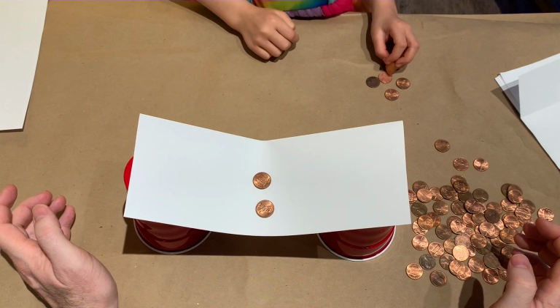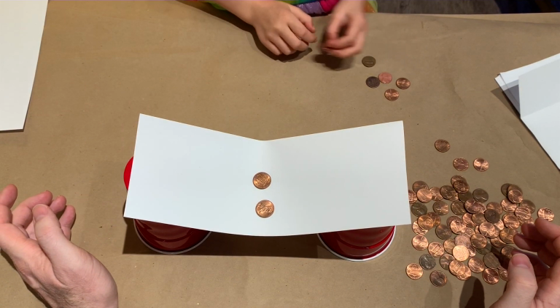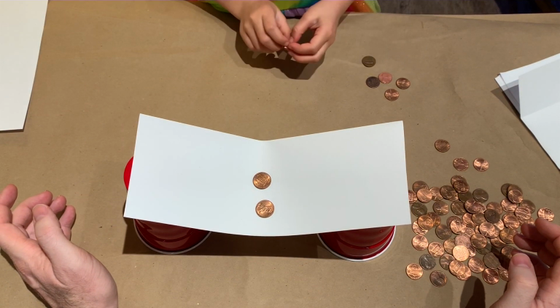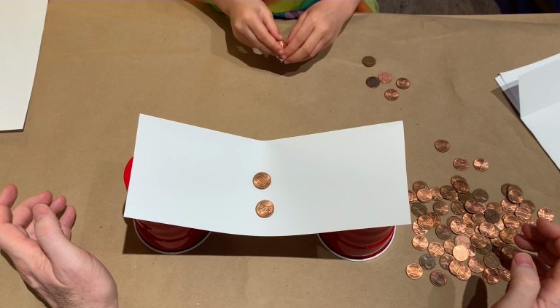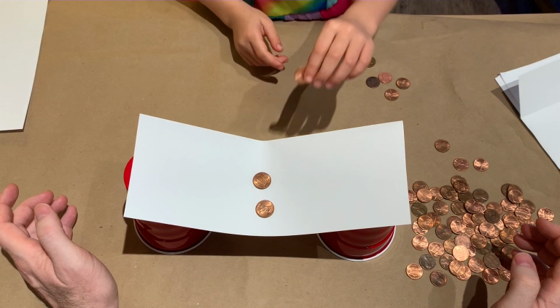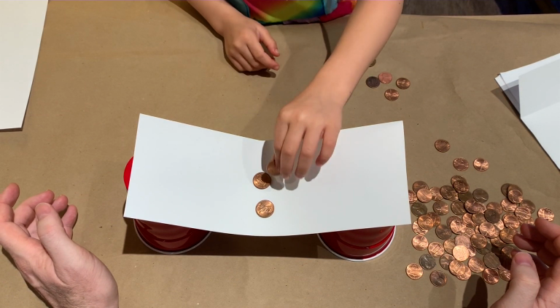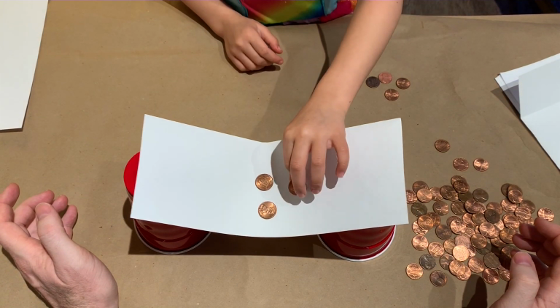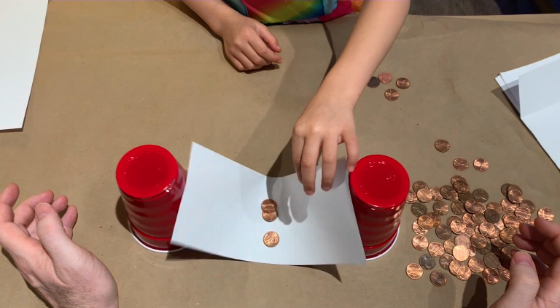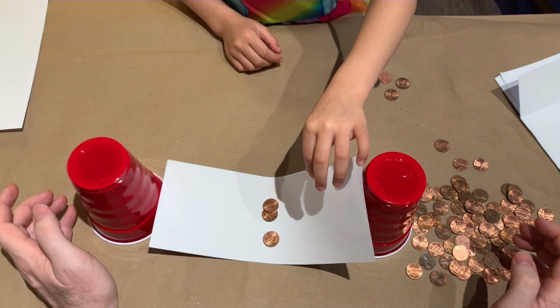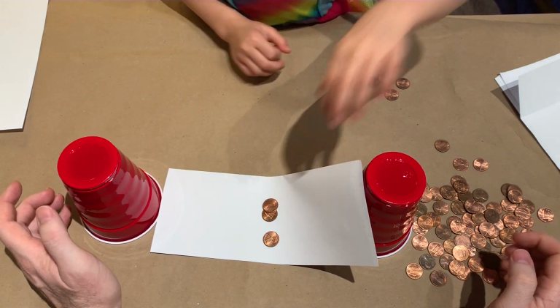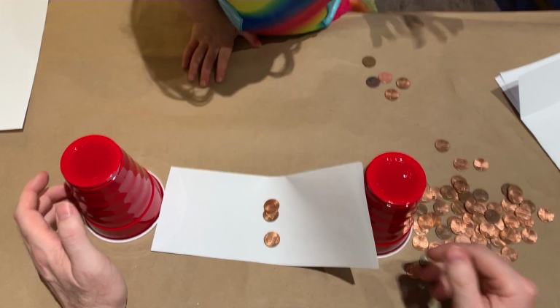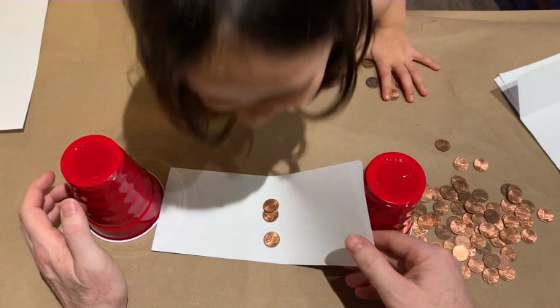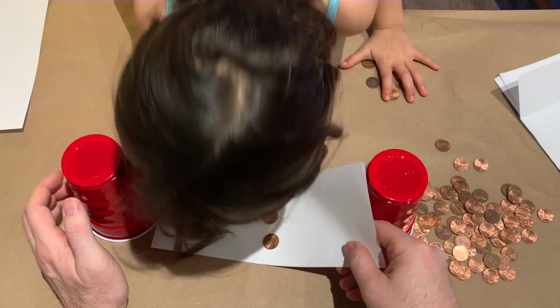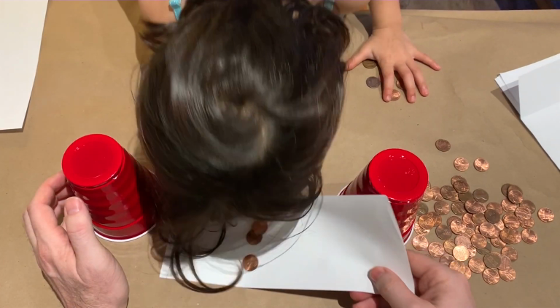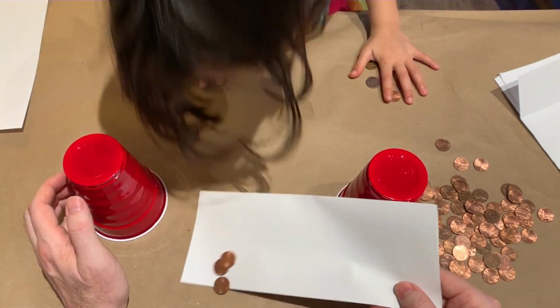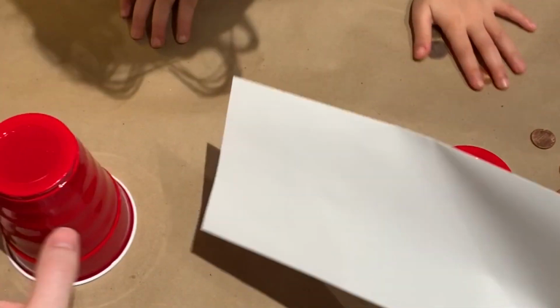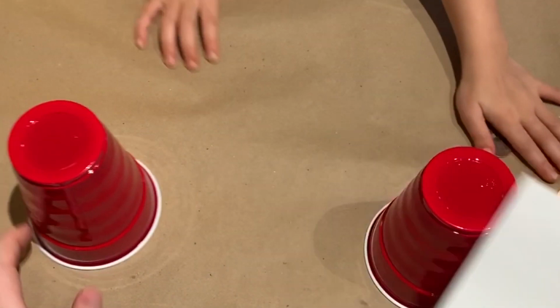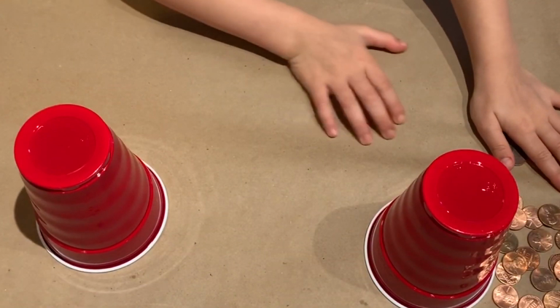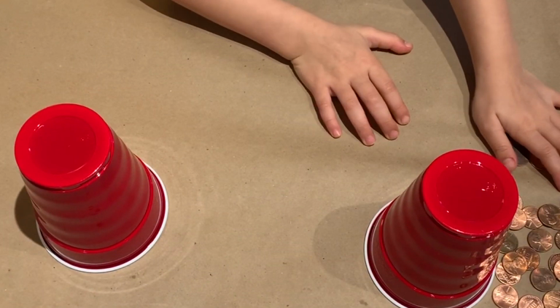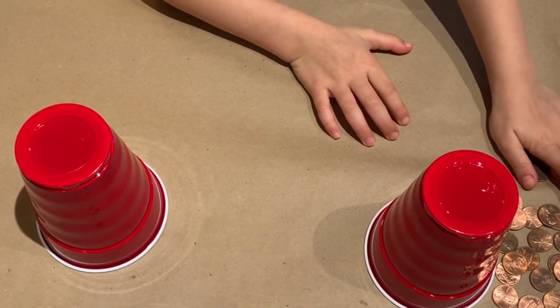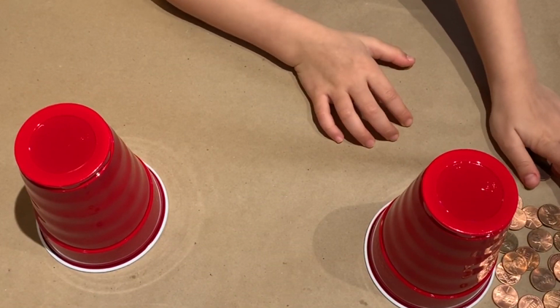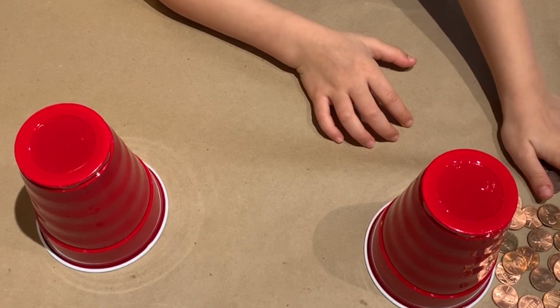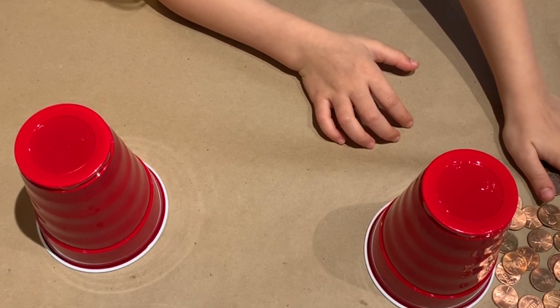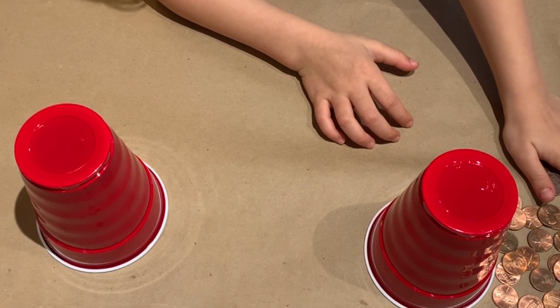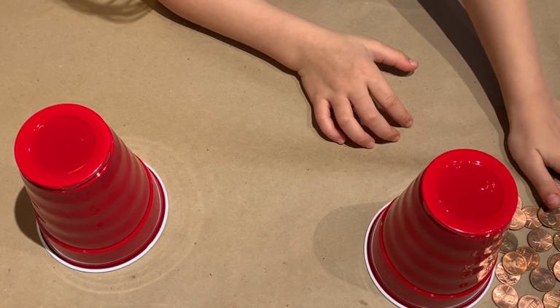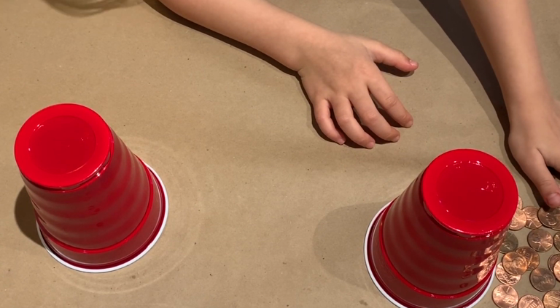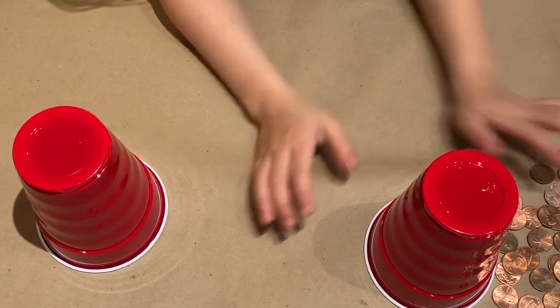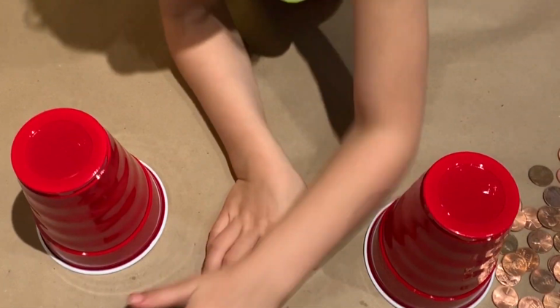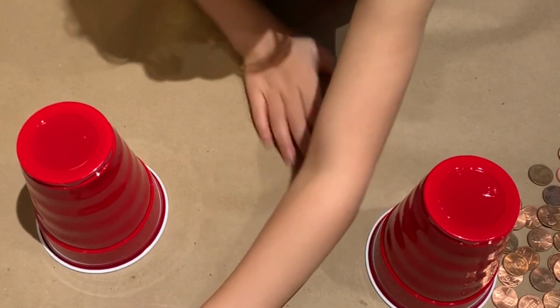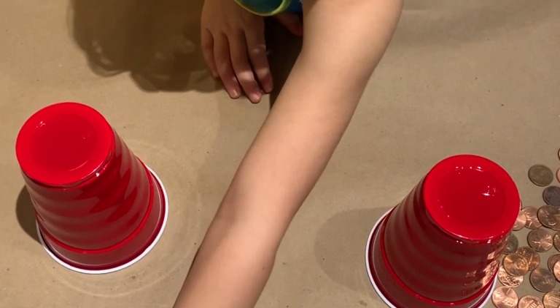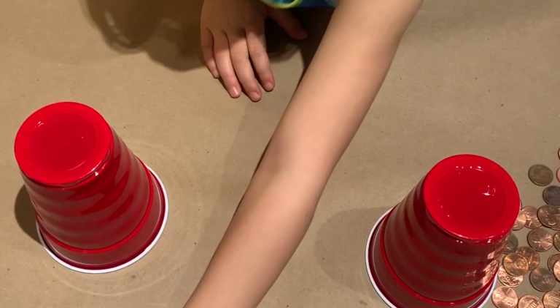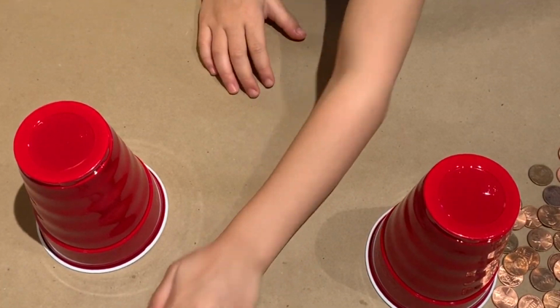Only two so far. Oh! Three! Okay, let's change the shape of this a little bit and see if that will help. That was so funny with three.